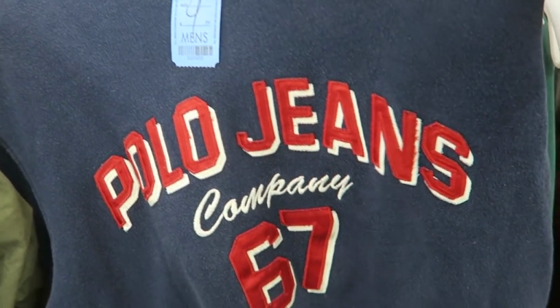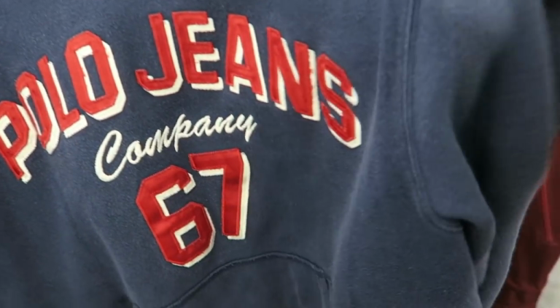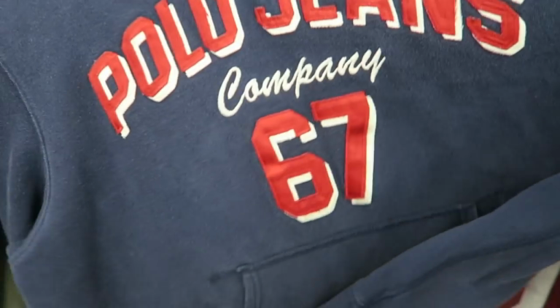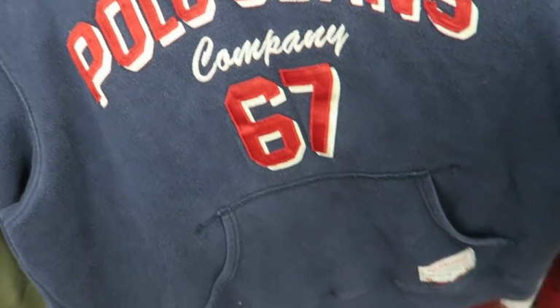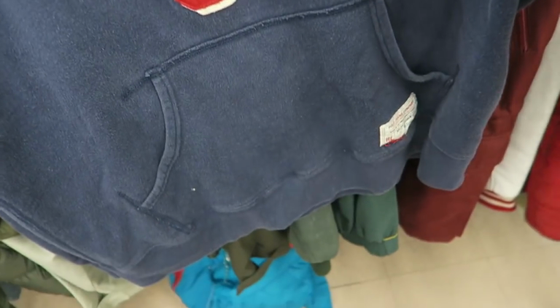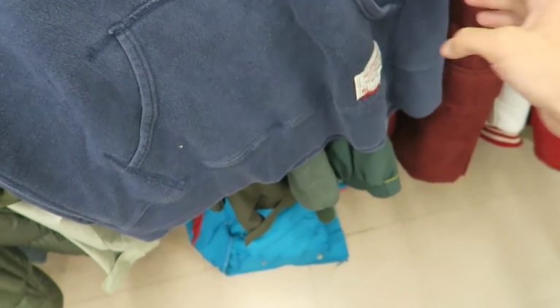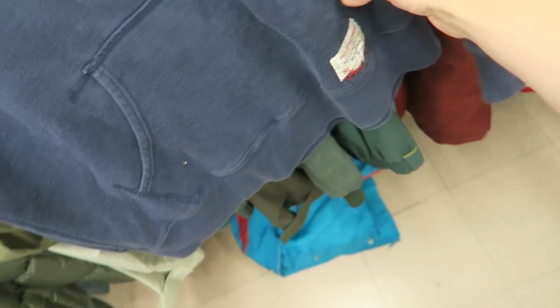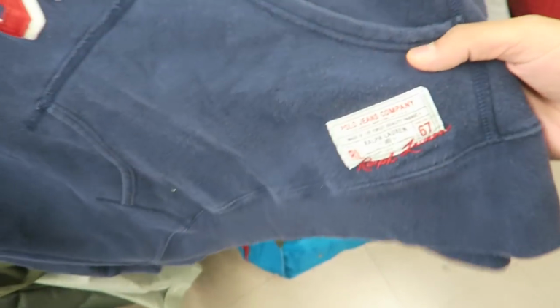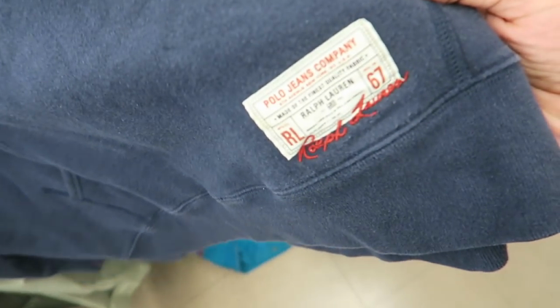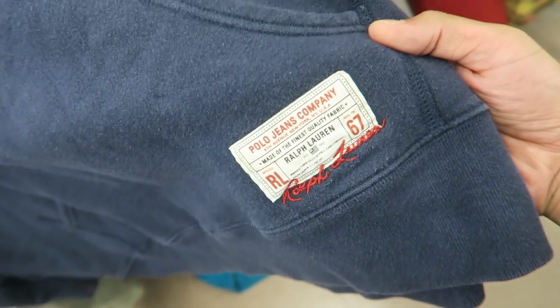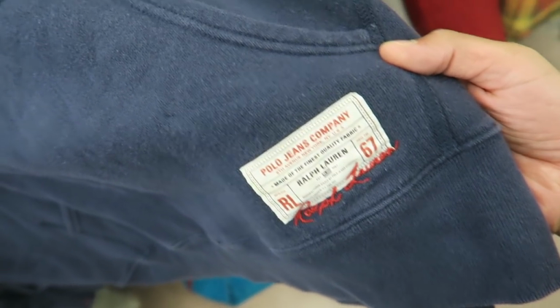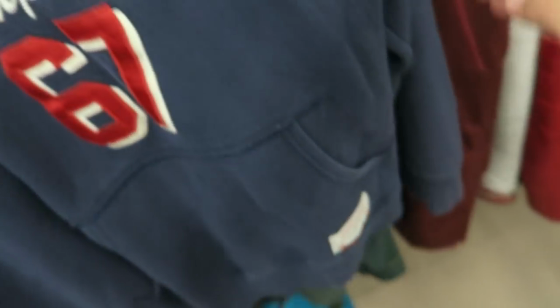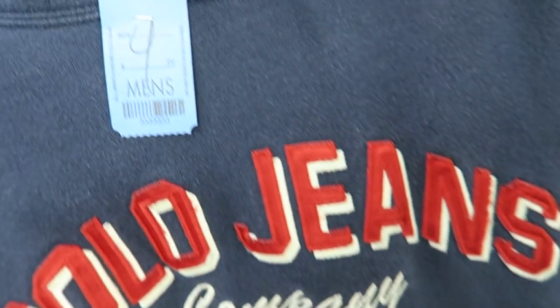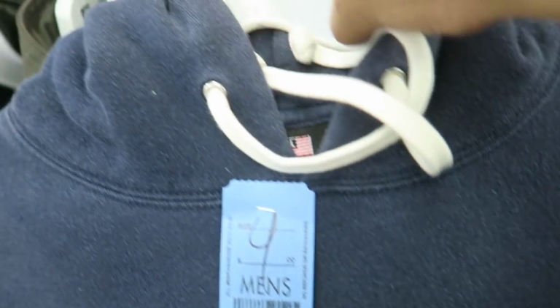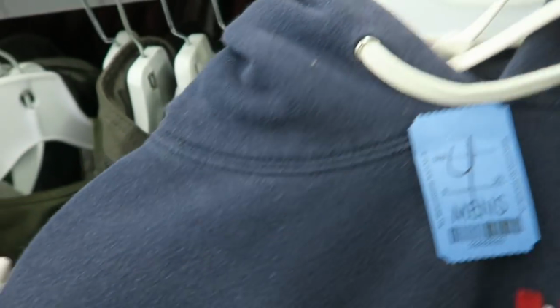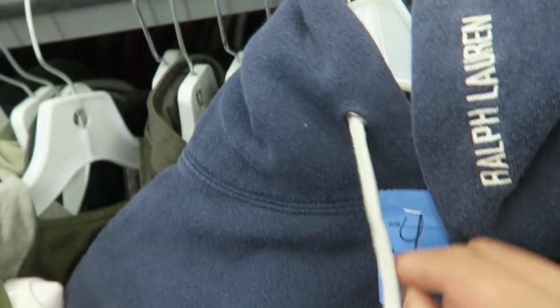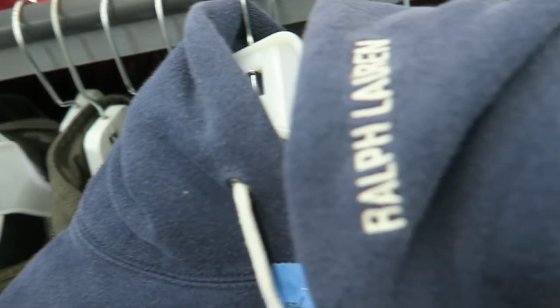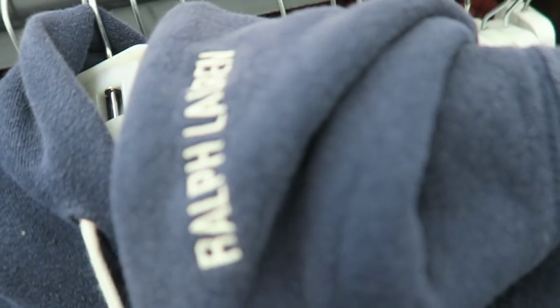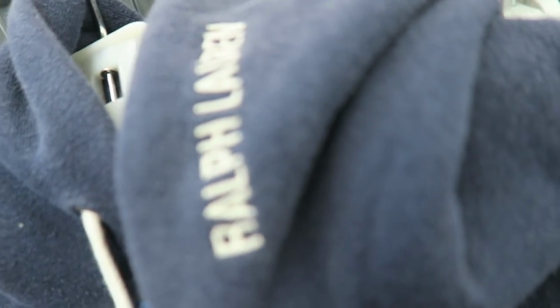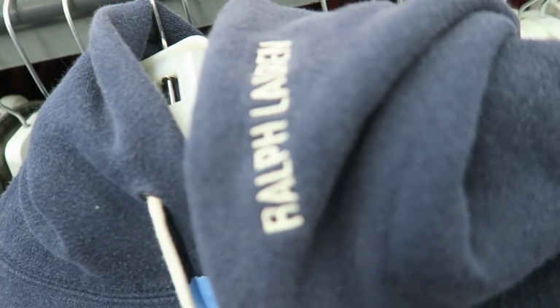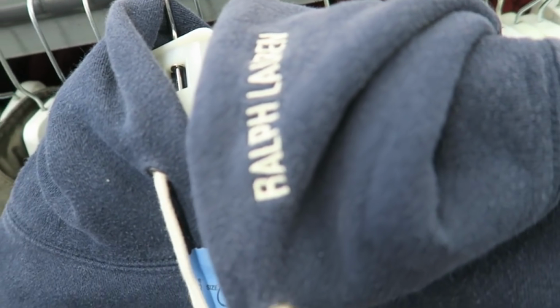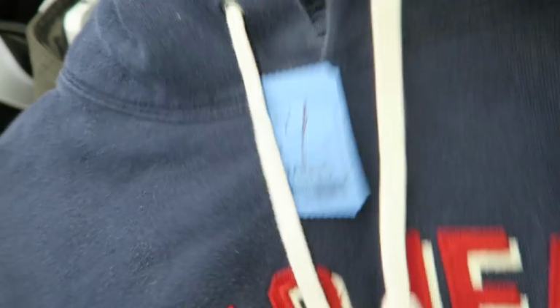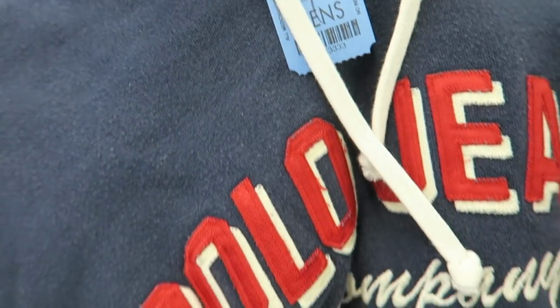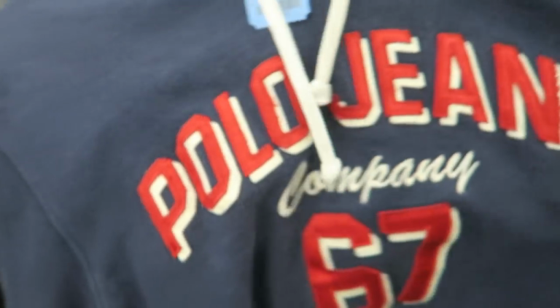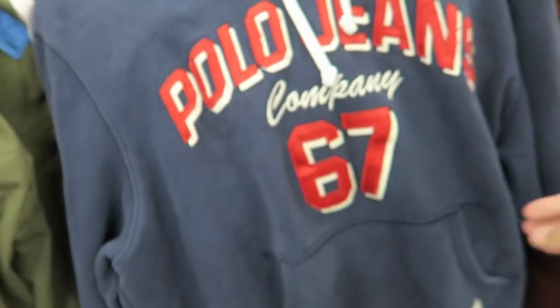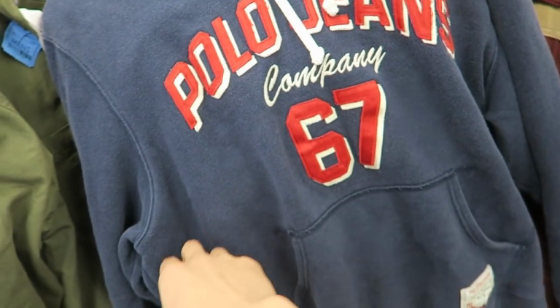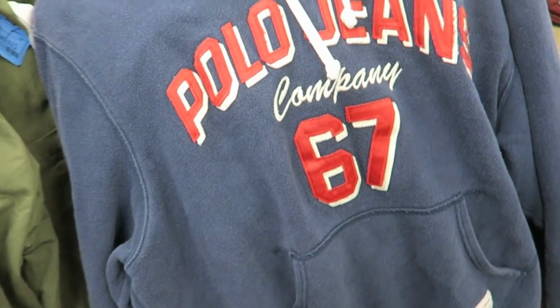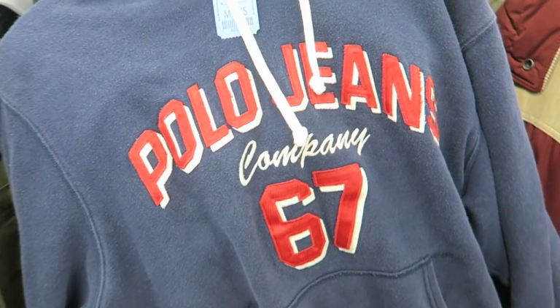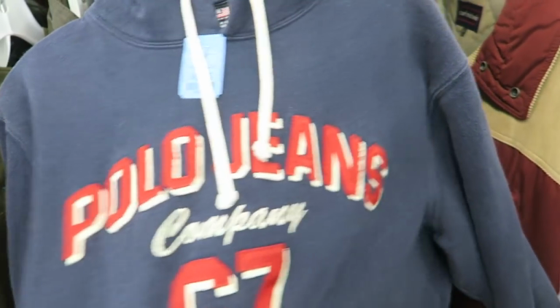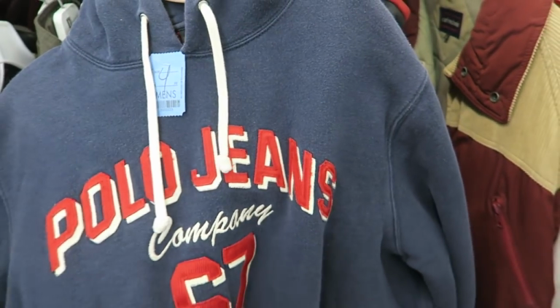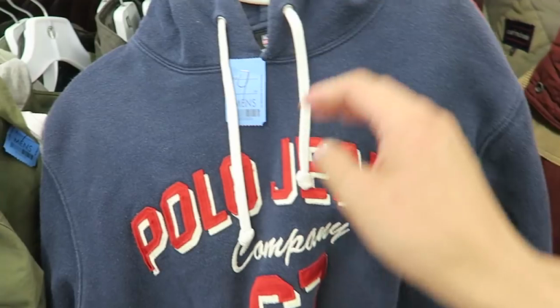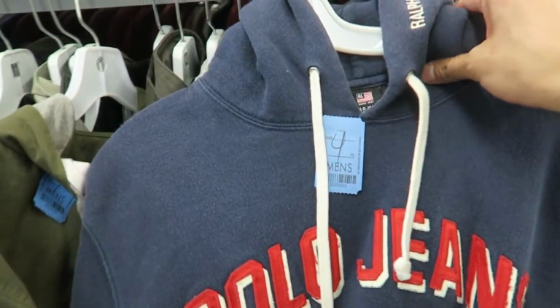Got this Polo Jeans hoodie right here, all embroidered. Just got a patch and it actually says Ralph Lauren right here on the hood. Polo Jeans hoodie is gonna do too well.